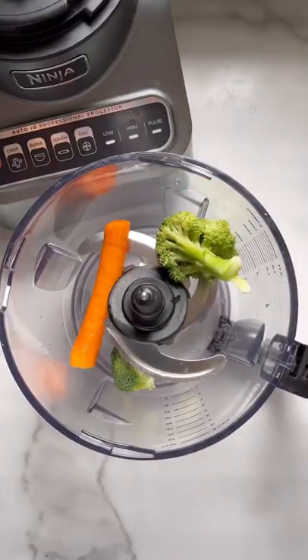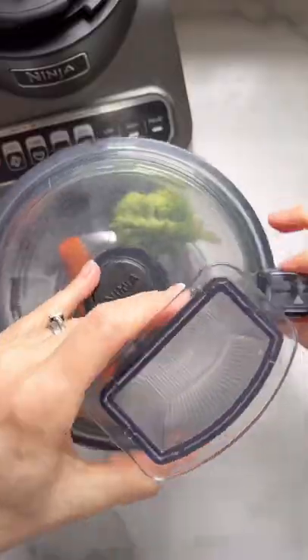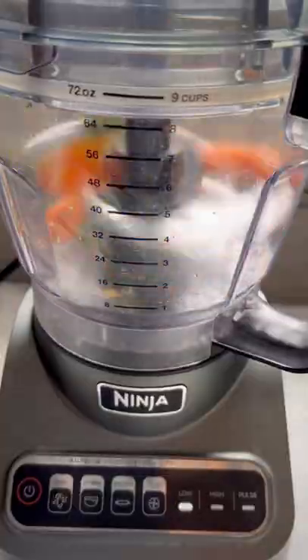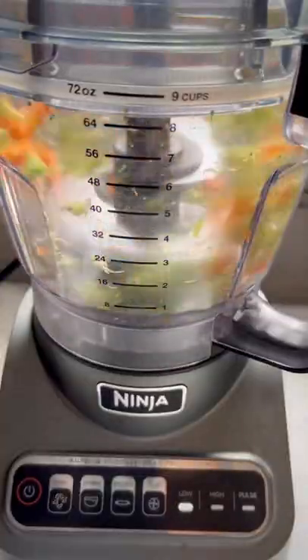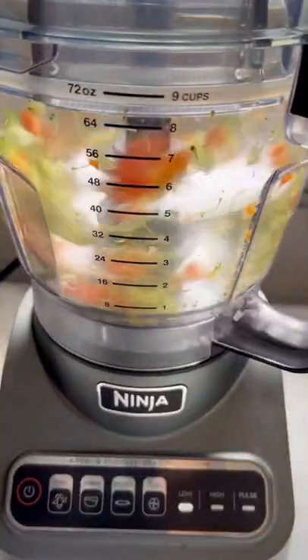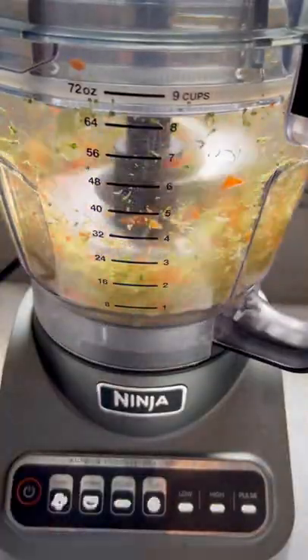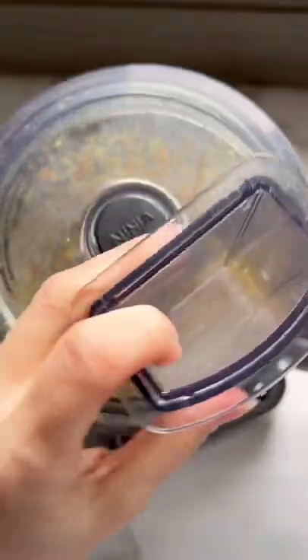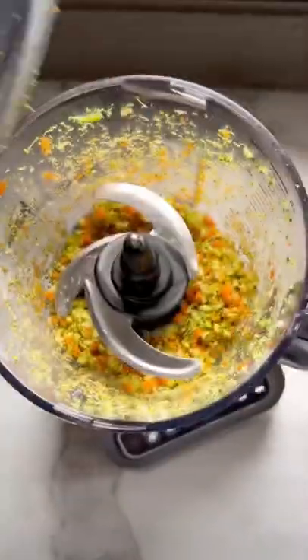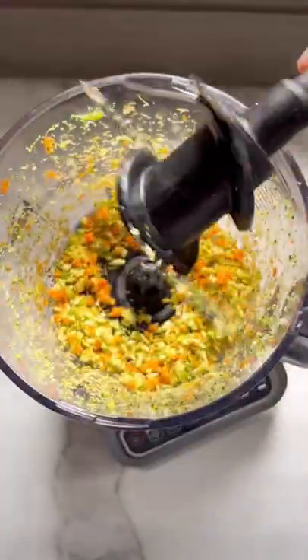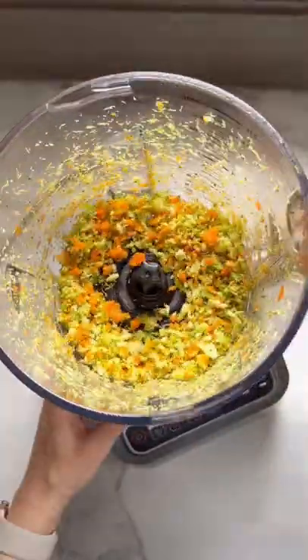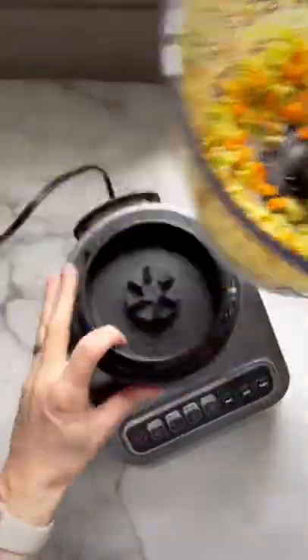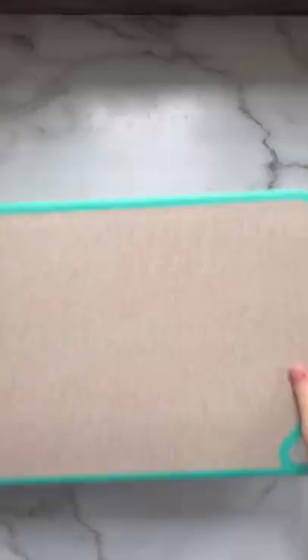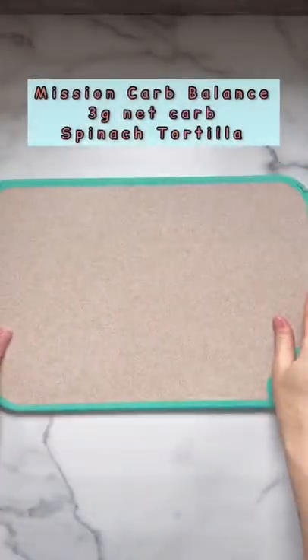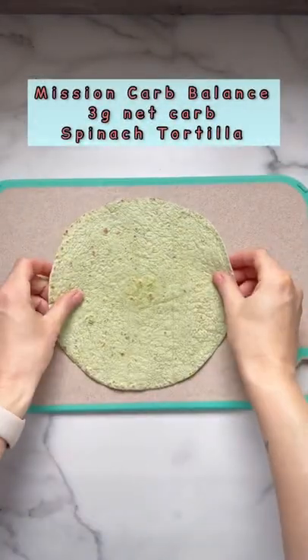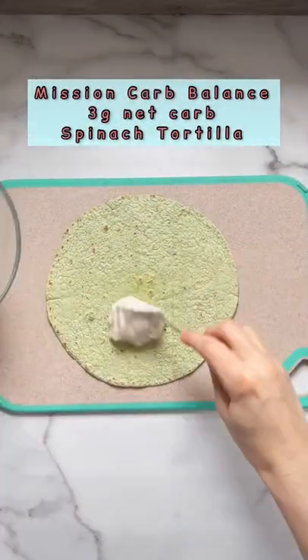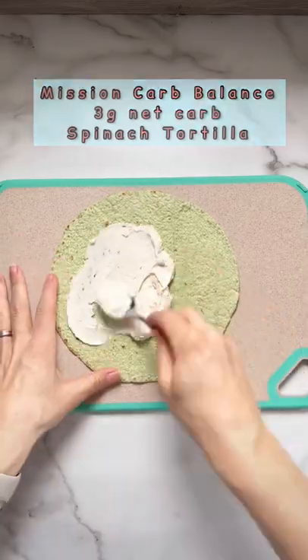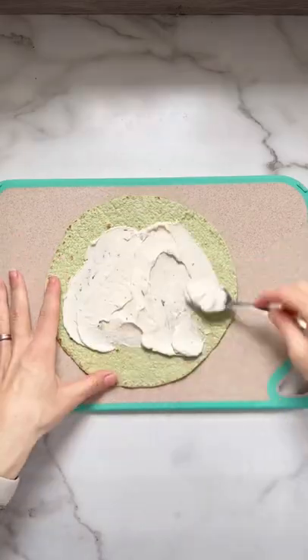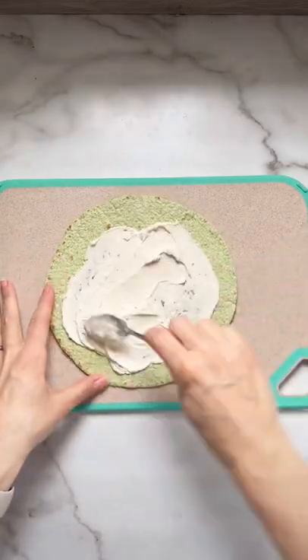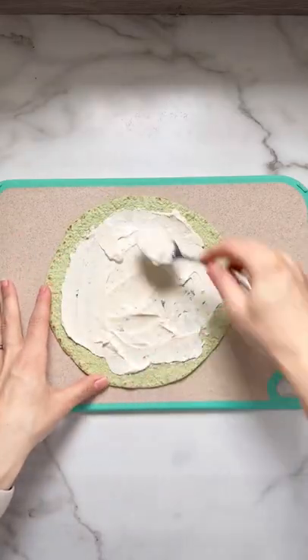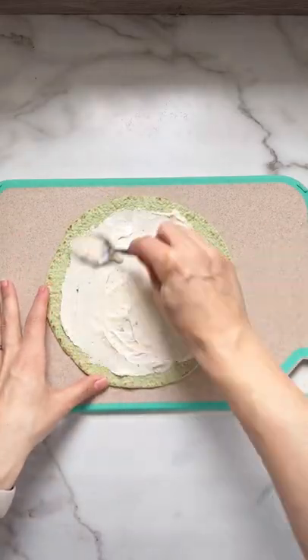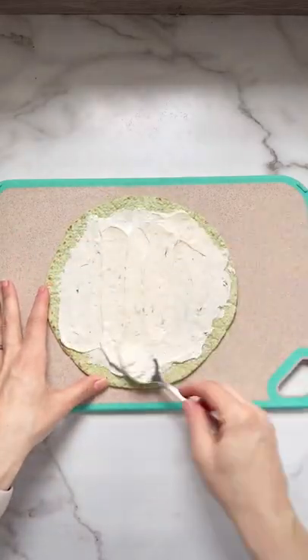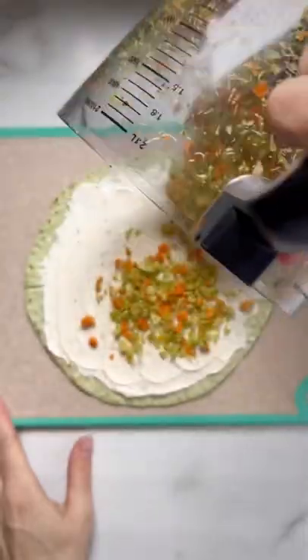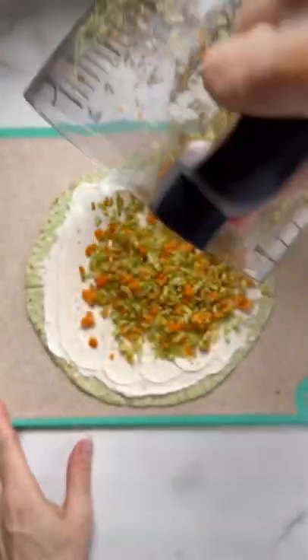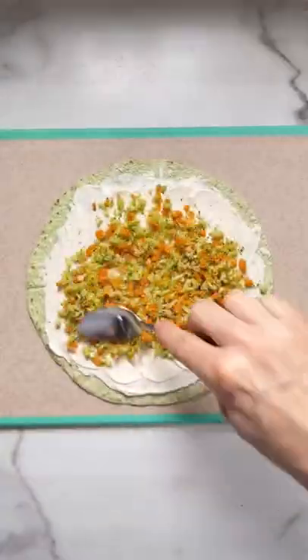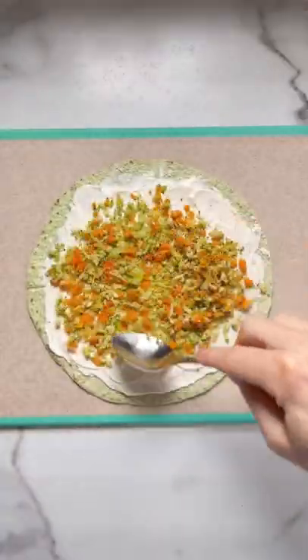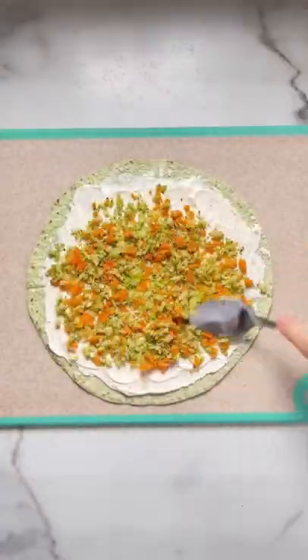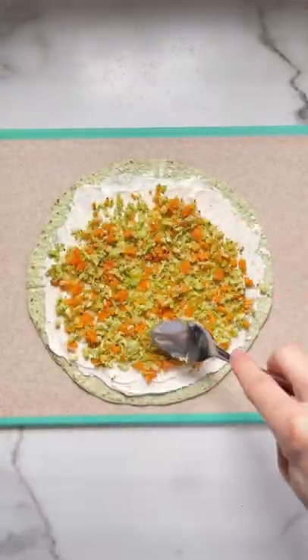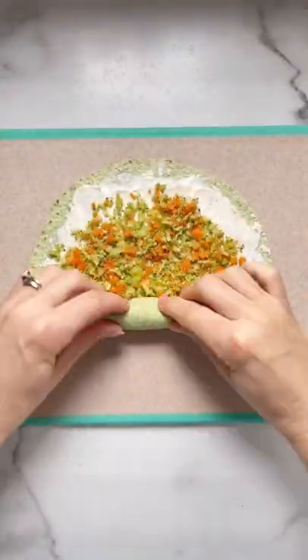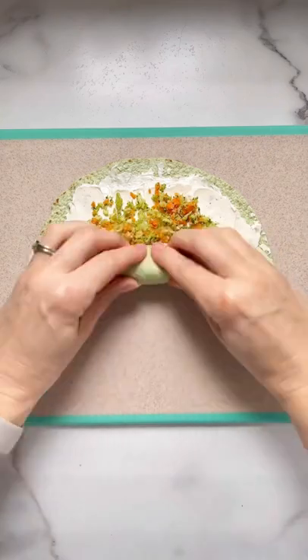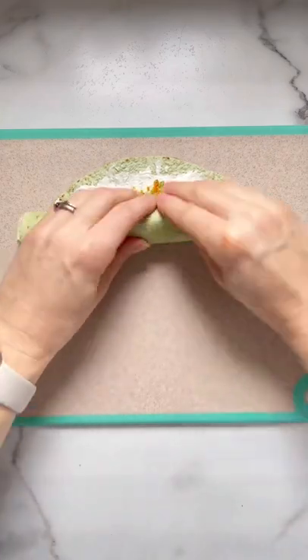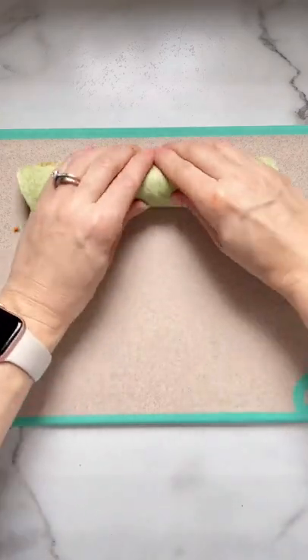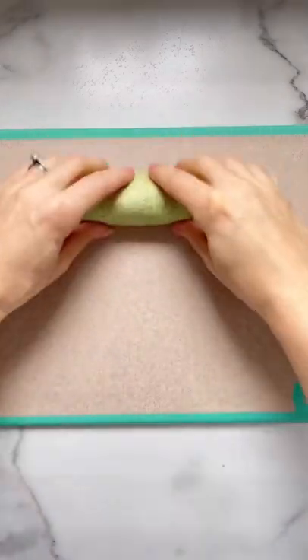In a food processor, chop up two pieces of broccoli and about two baby carrots. Spread the cream cheese ranch mixture all over a tortilla and then add the chopped veggies. Roll it up tightly and then cut it into 10 pieces.